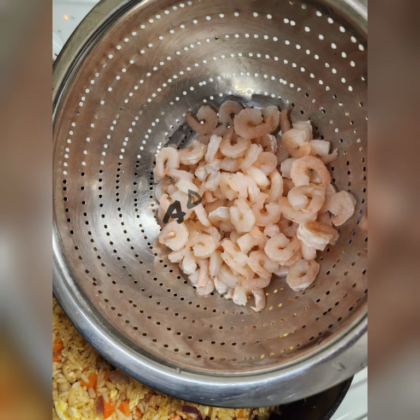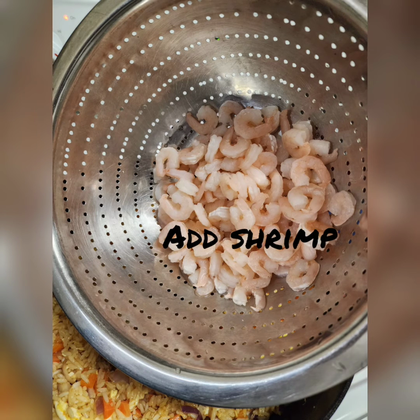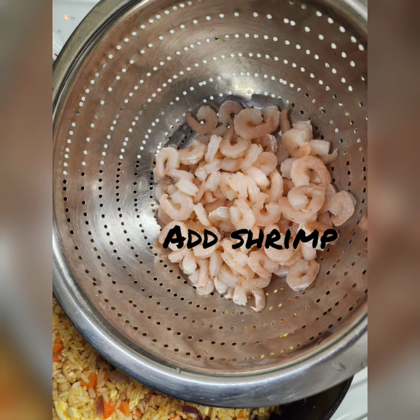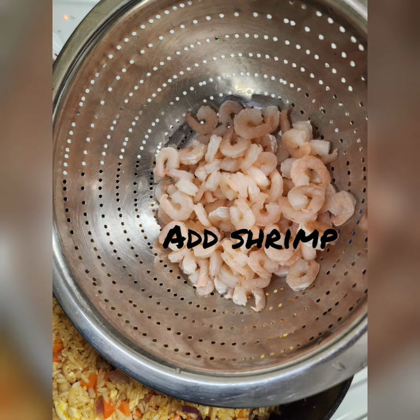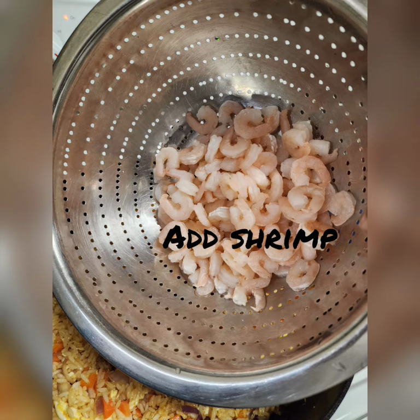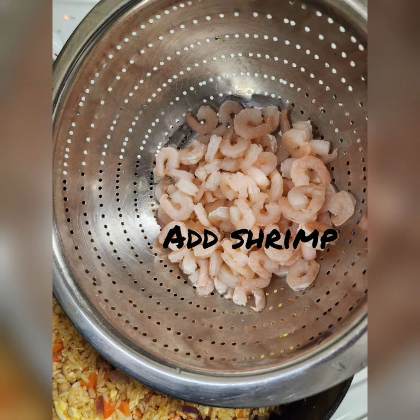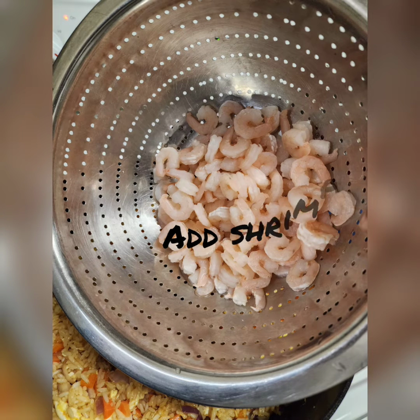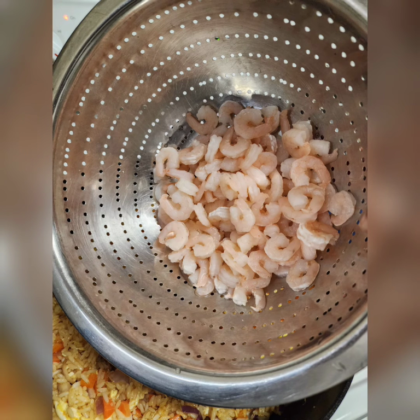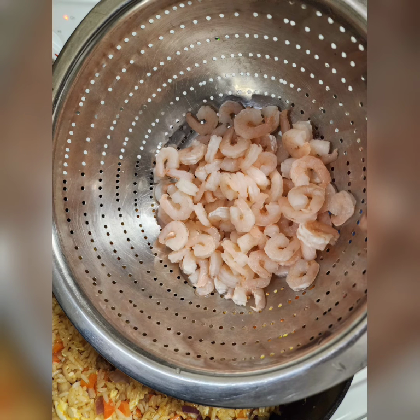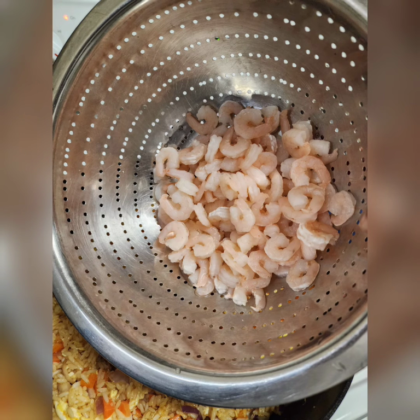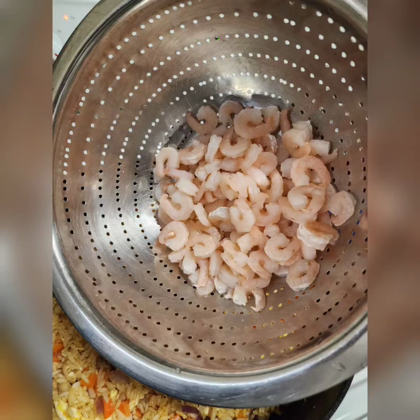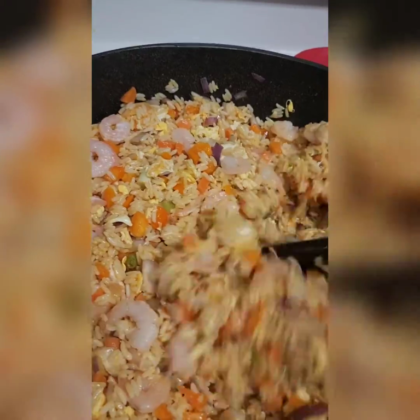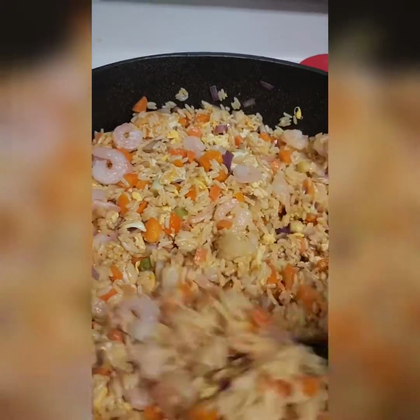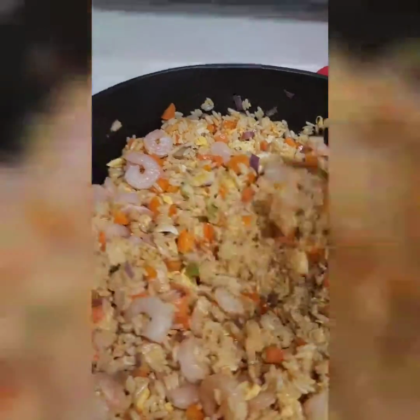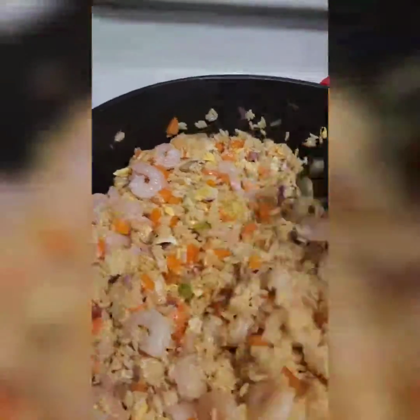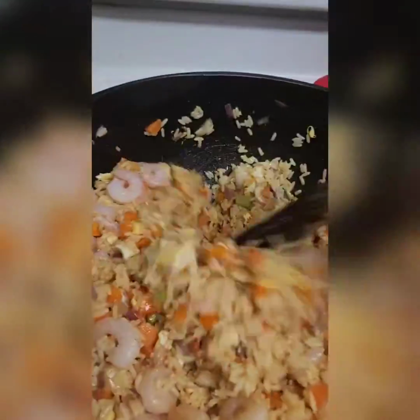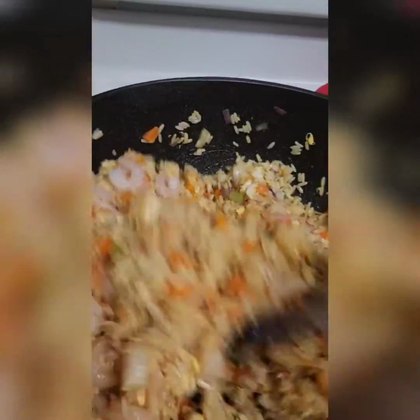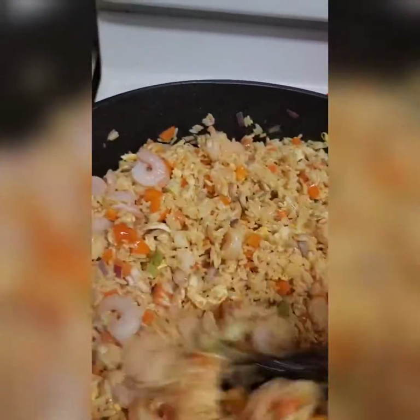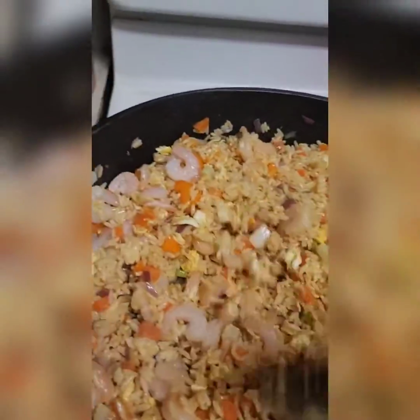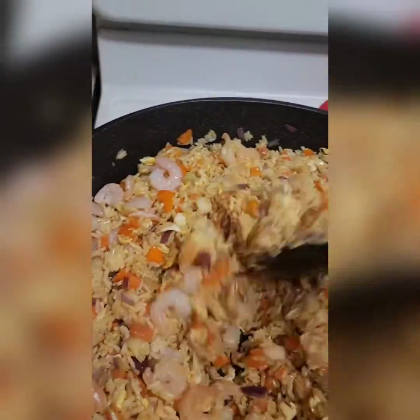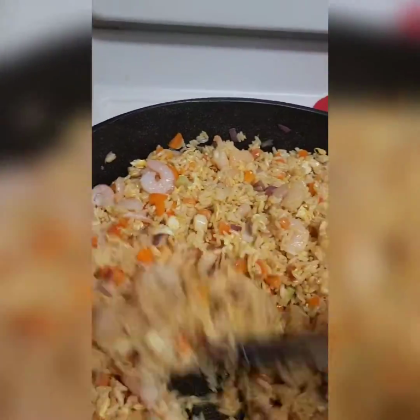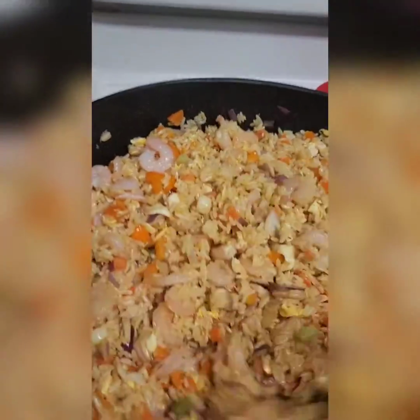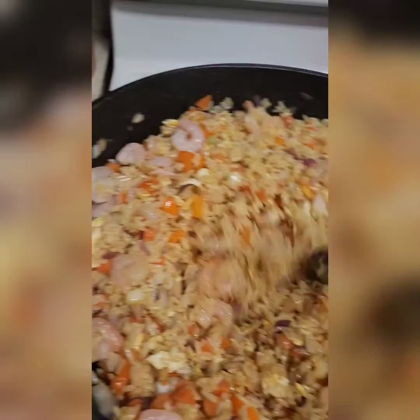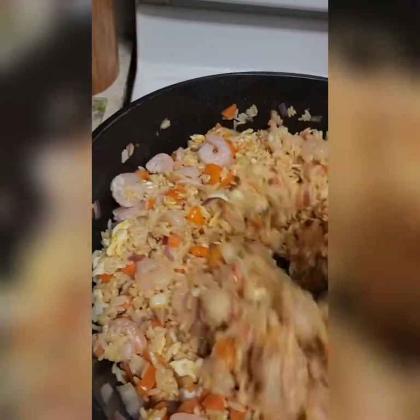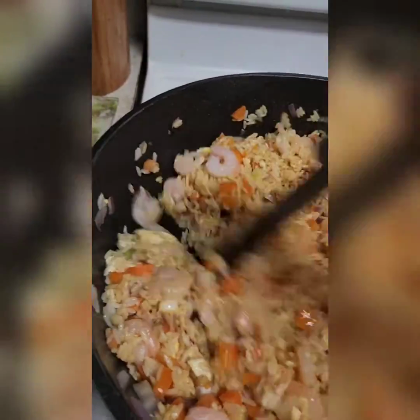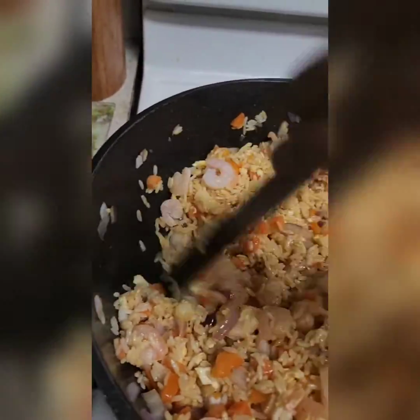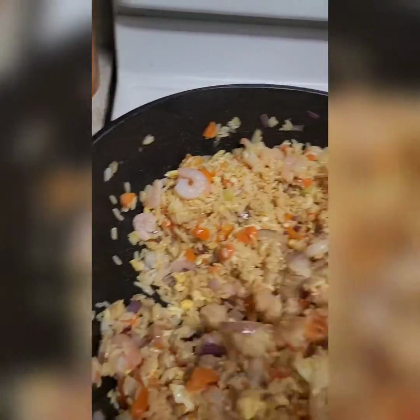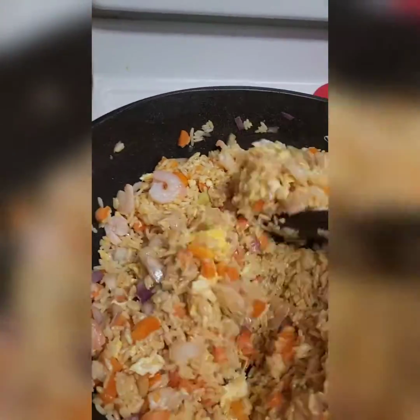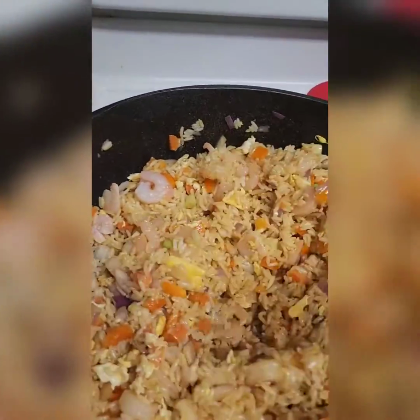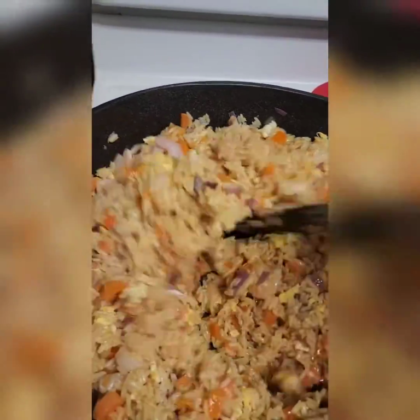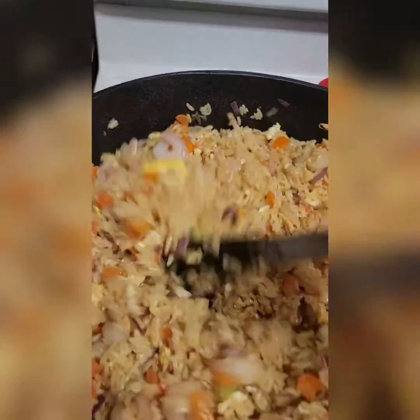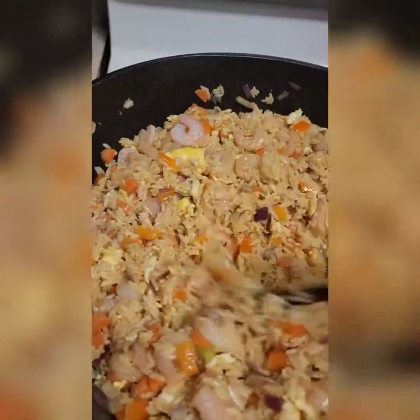Here I'll add the shrimp, or you can add more mixed vegetables instead. All right, just added my shrimp, so let's continue to fry and cook it until you feel like it's done.